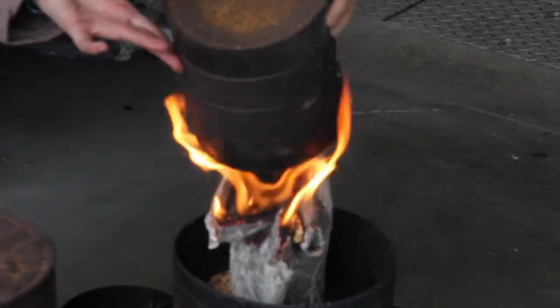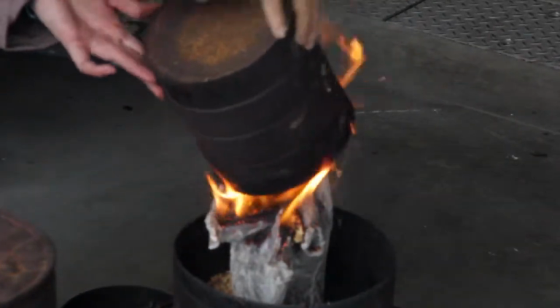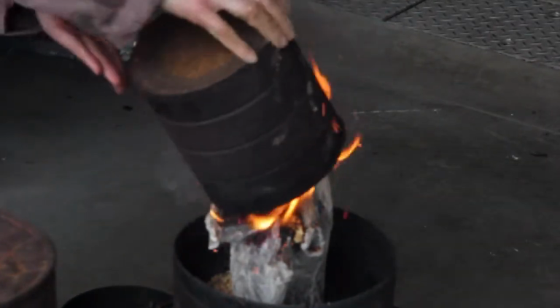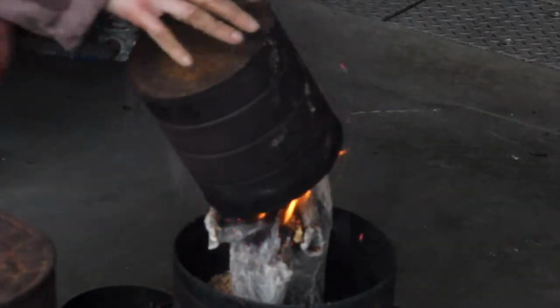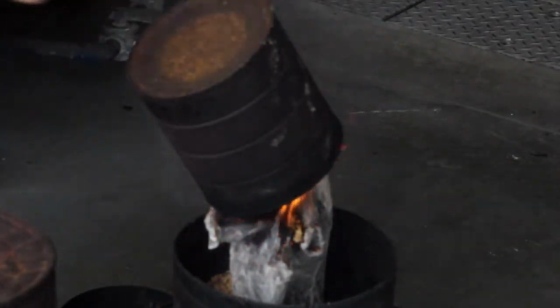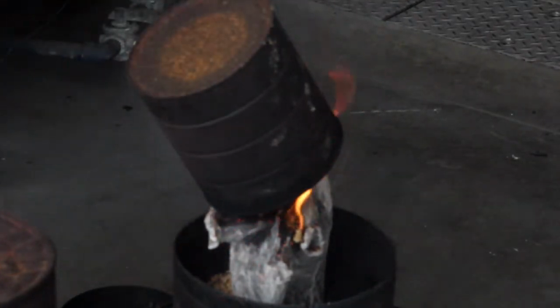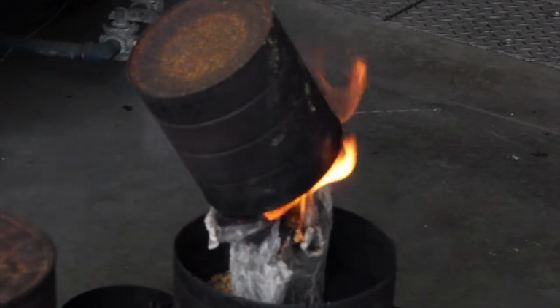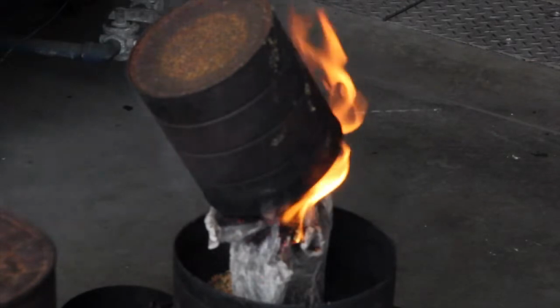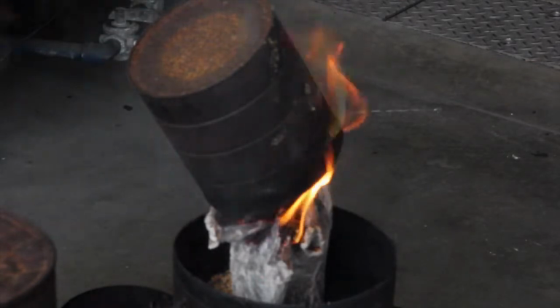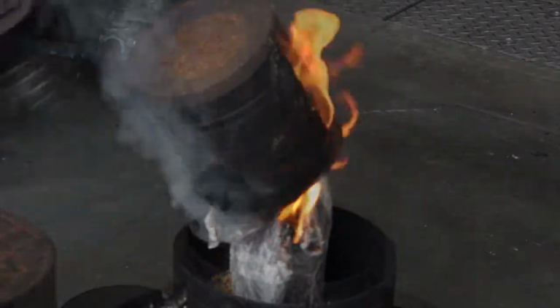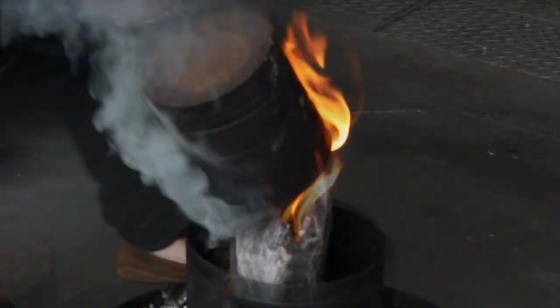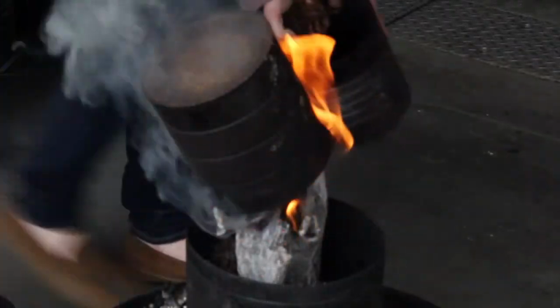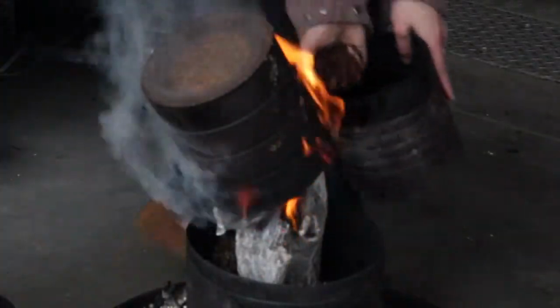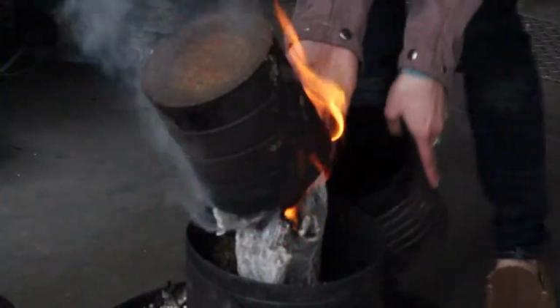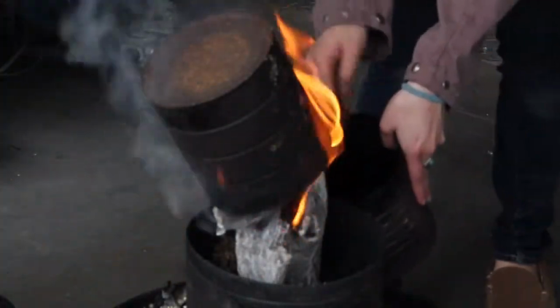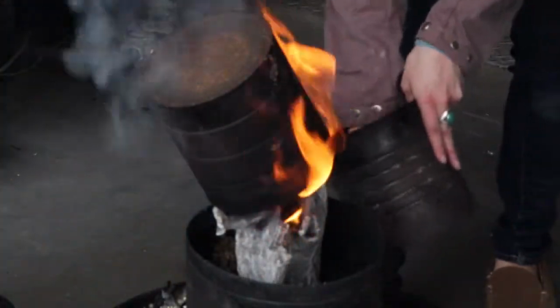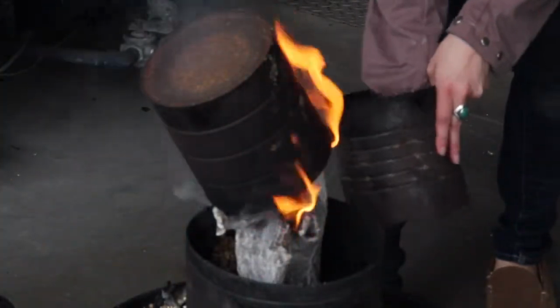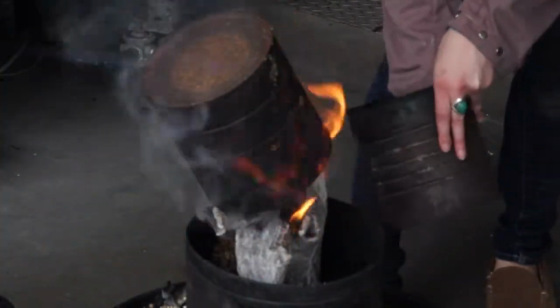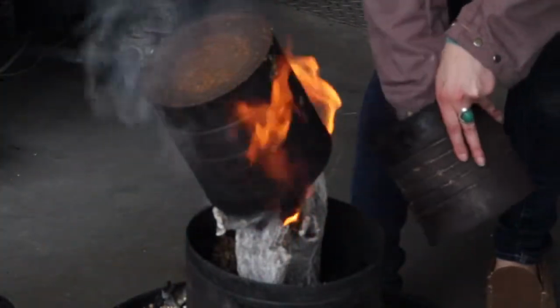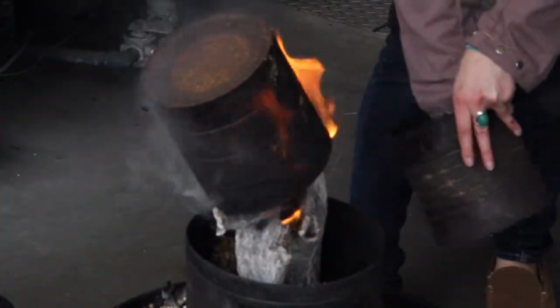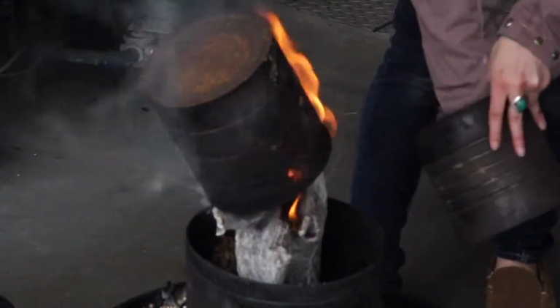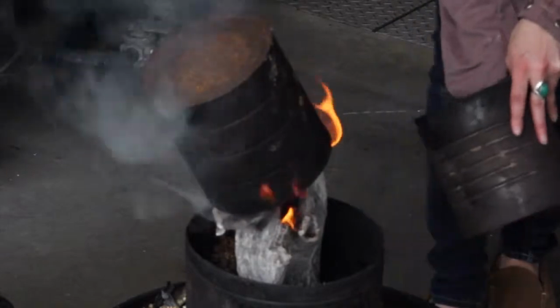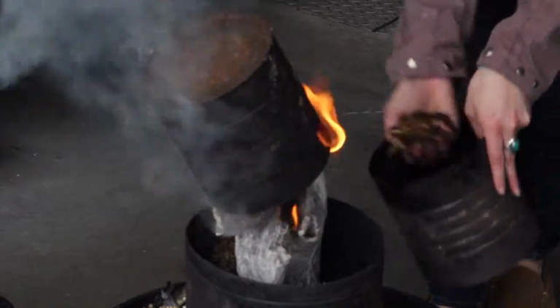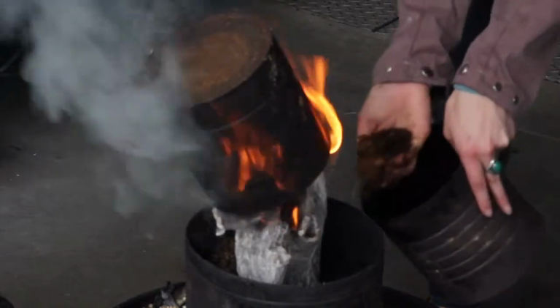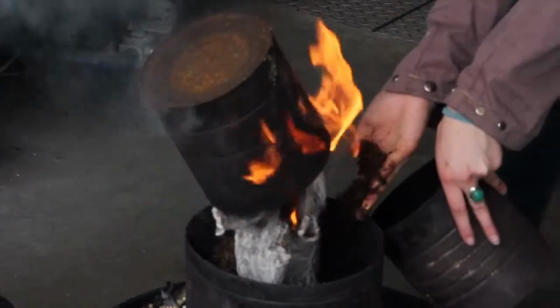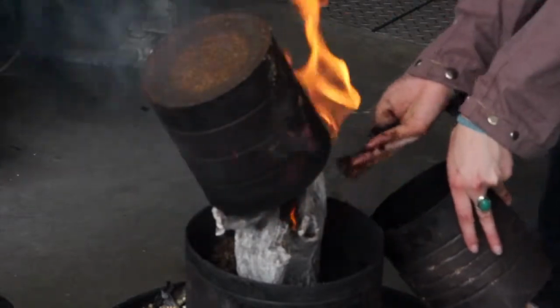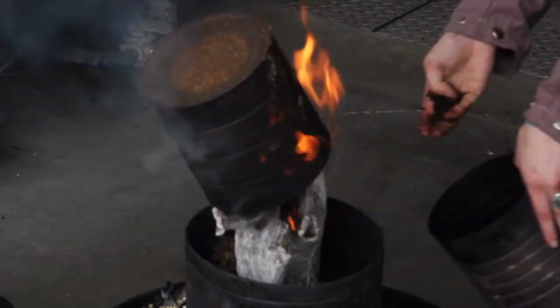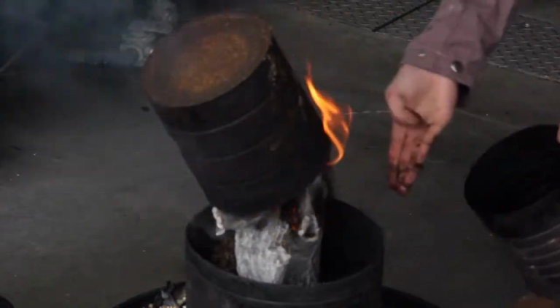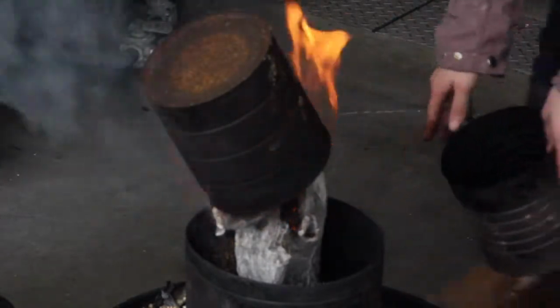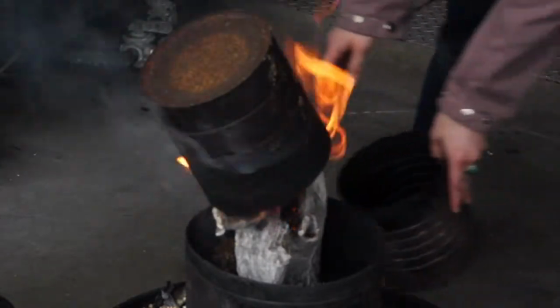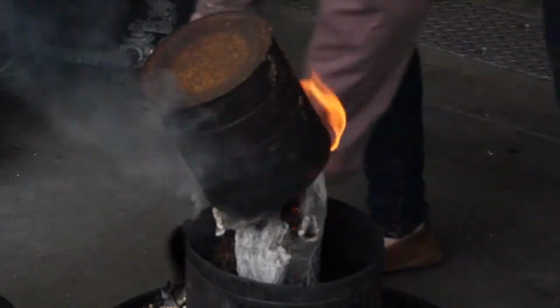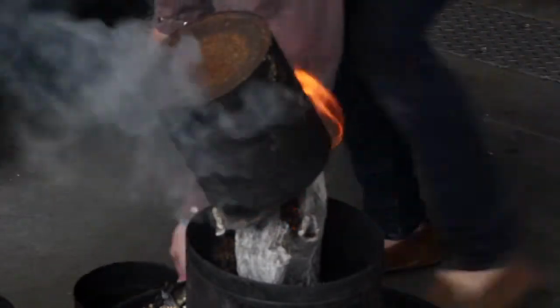Today I'm going to be doing raku firing. There are many different results that you can get with raku firing, and today I will be working with wet and dry sawdust as well as a mixture of motor oil with sawdust.